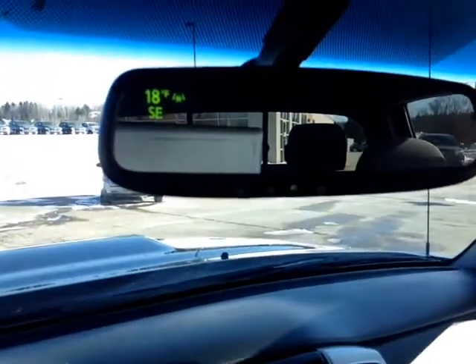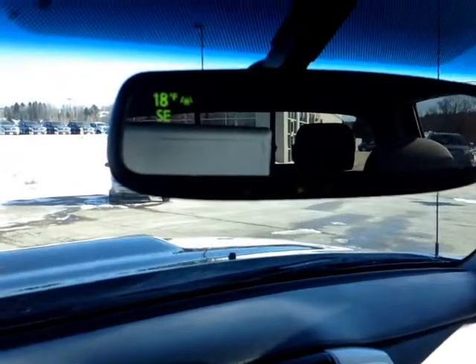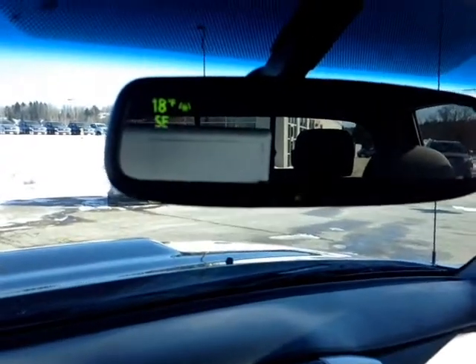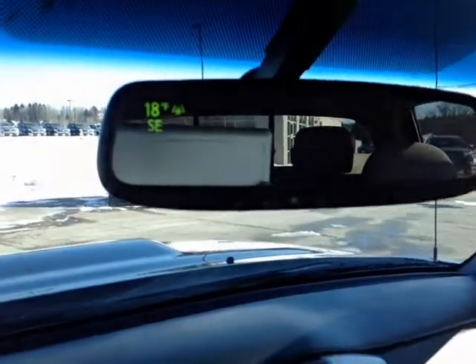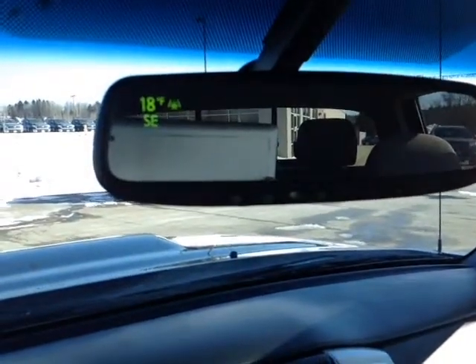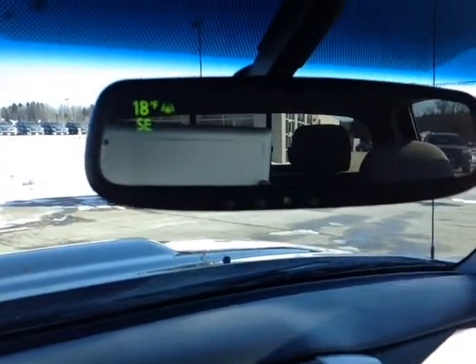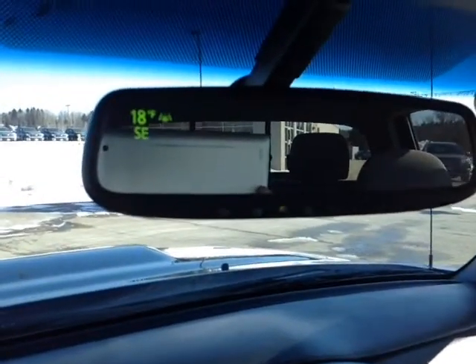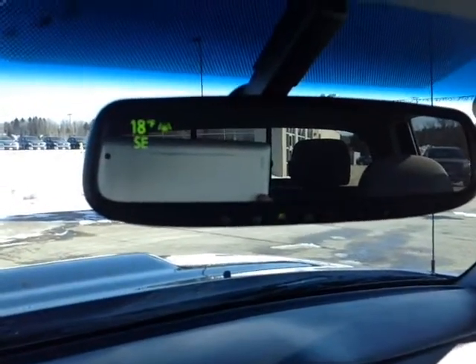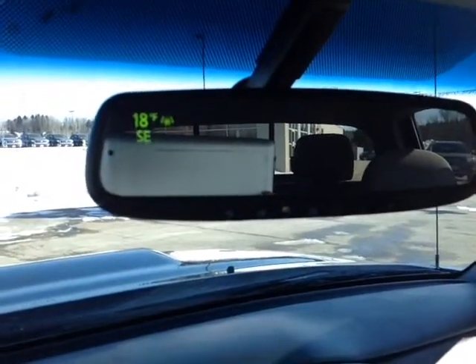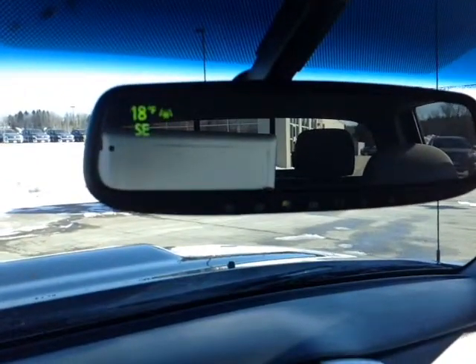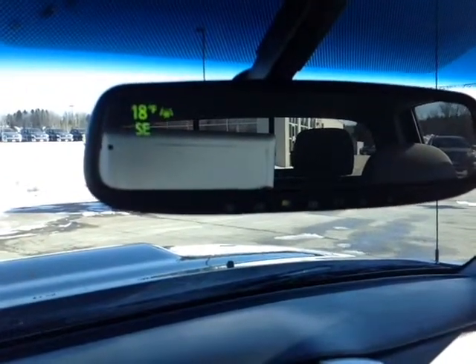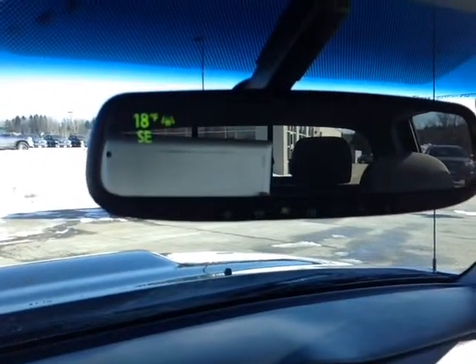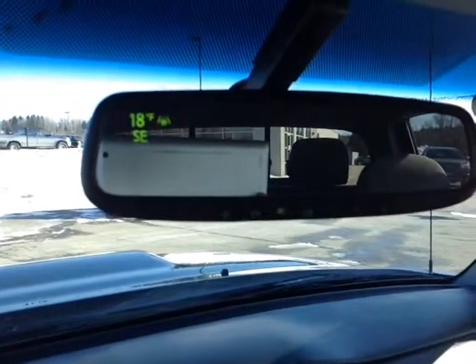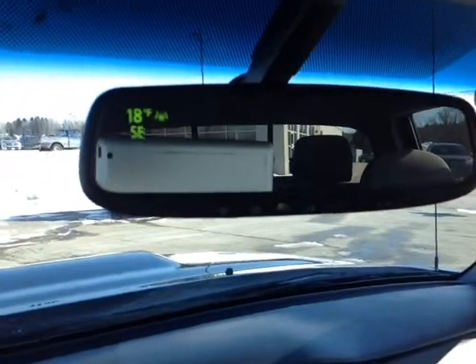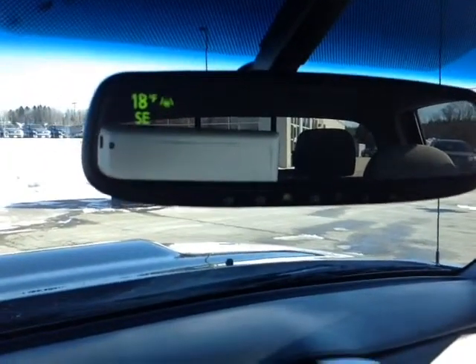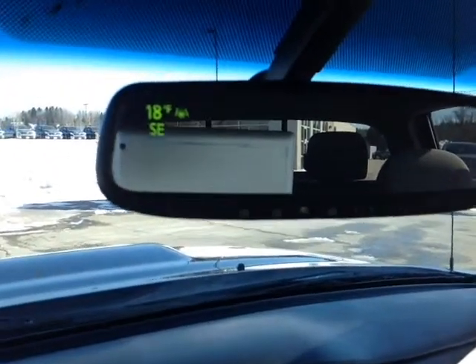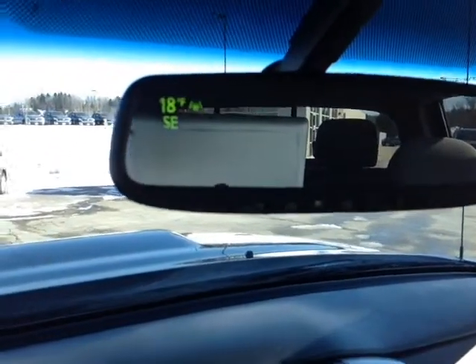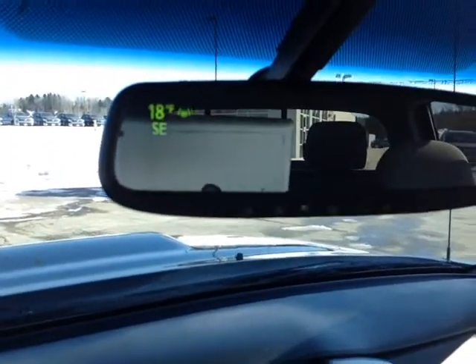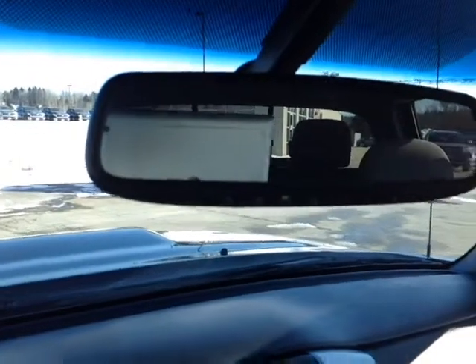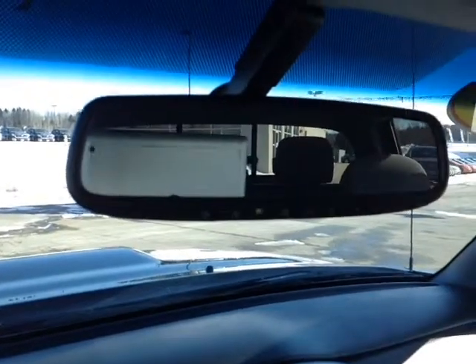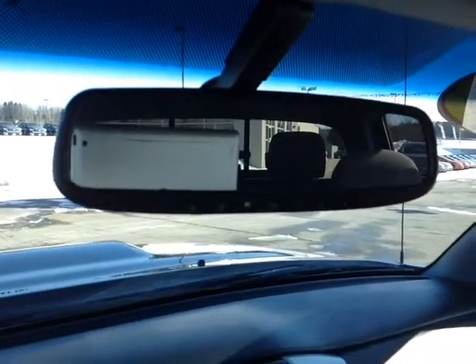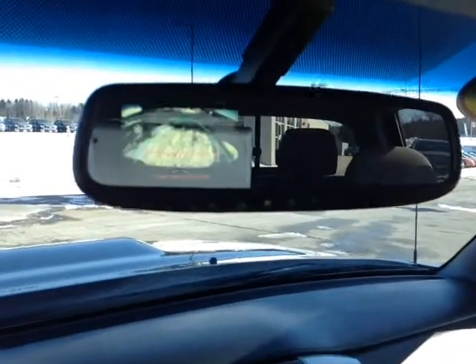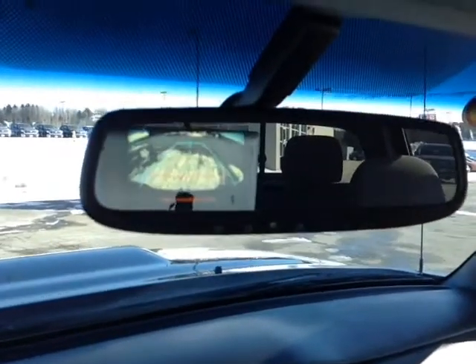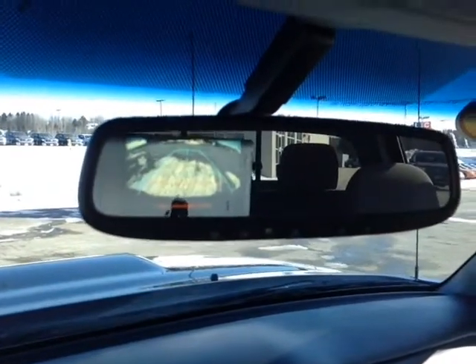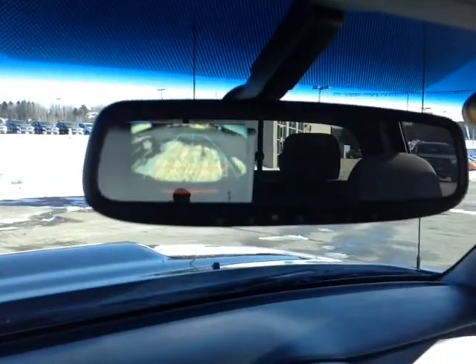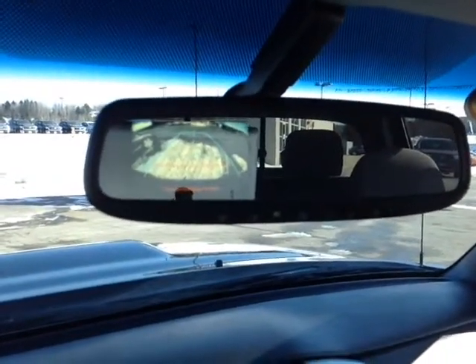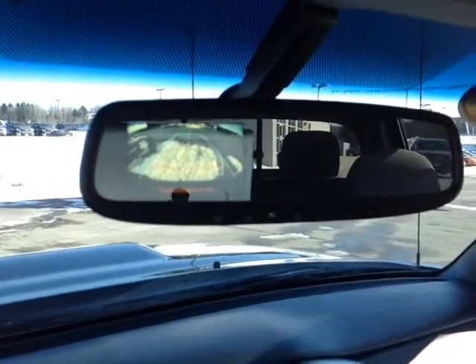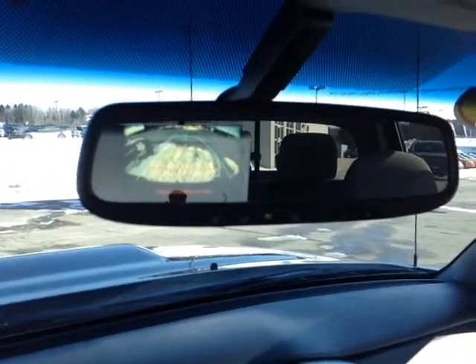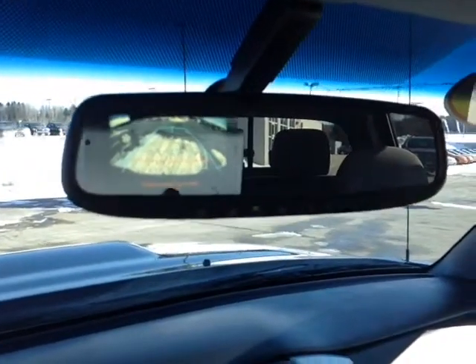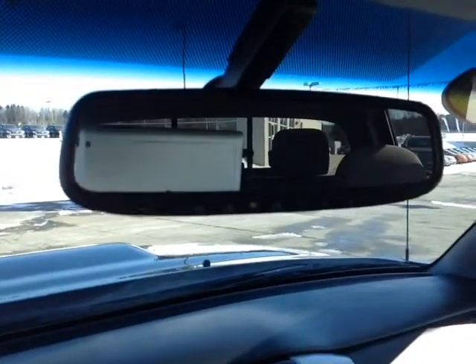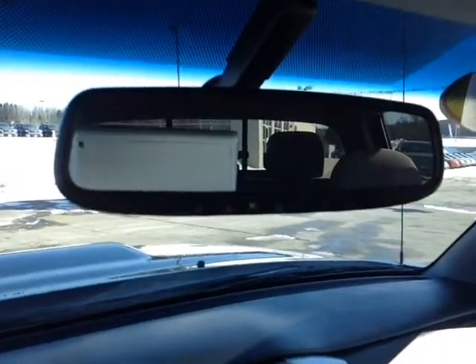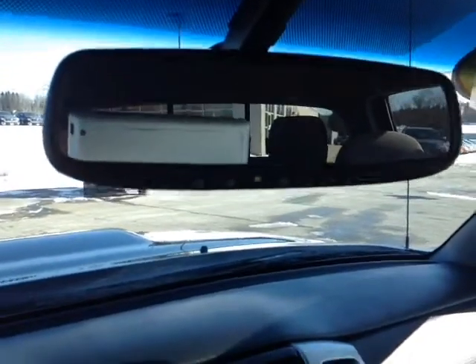Finally, your auto-dimming rear view mirror with temperature and a compass. And of course, when I pop the vehicle into reverse, there's your integrated backup camera with grid.